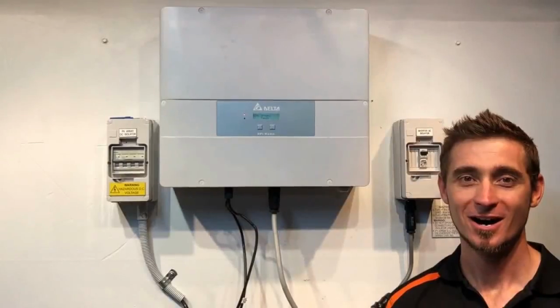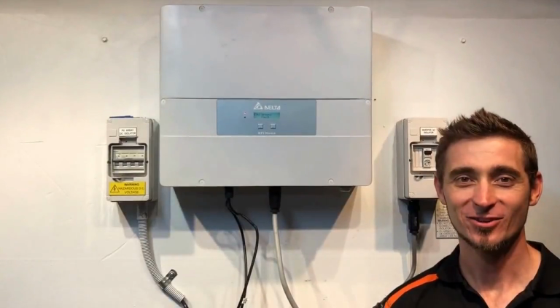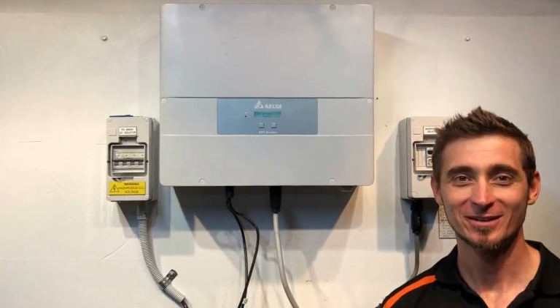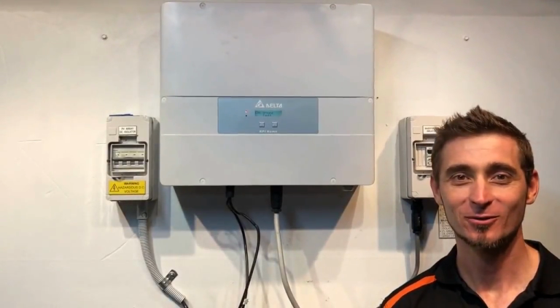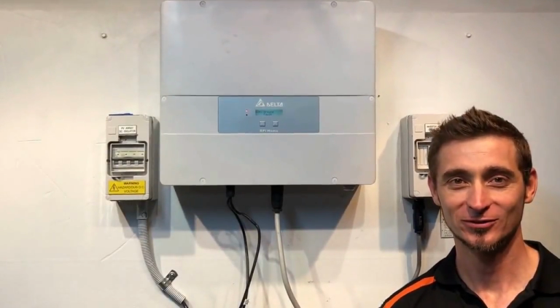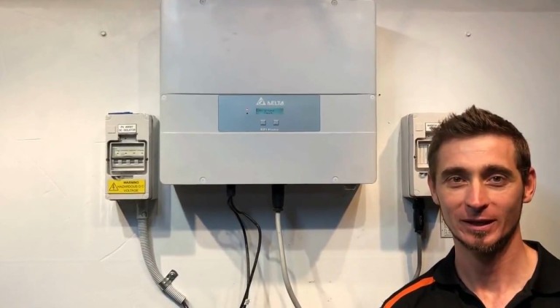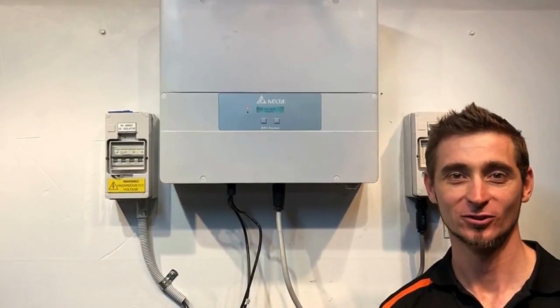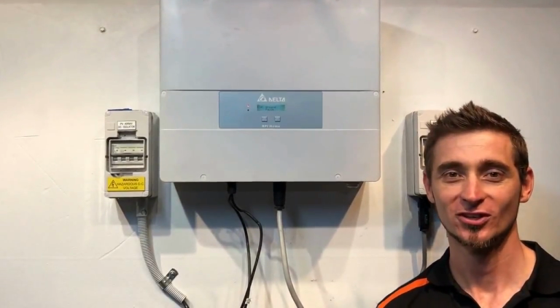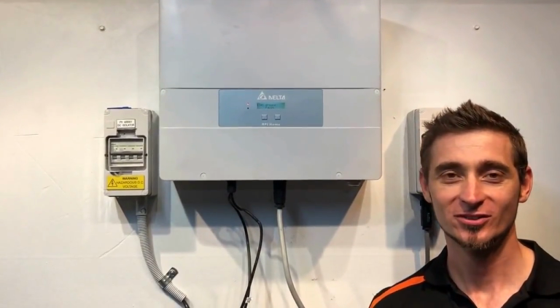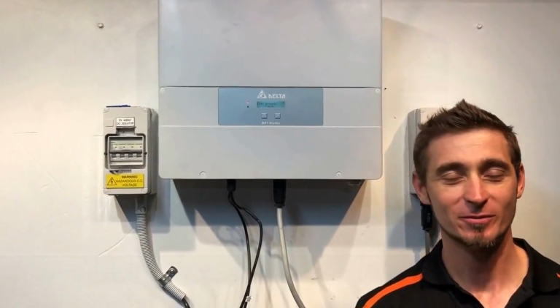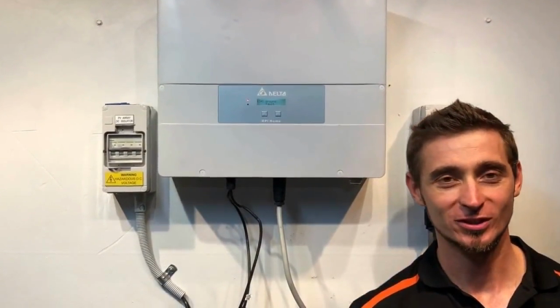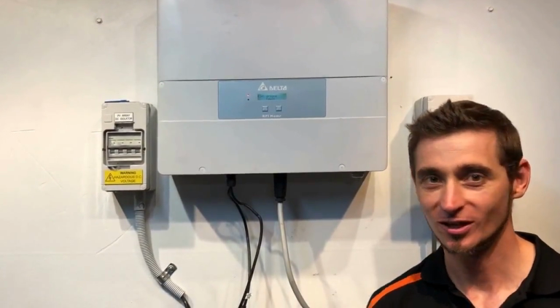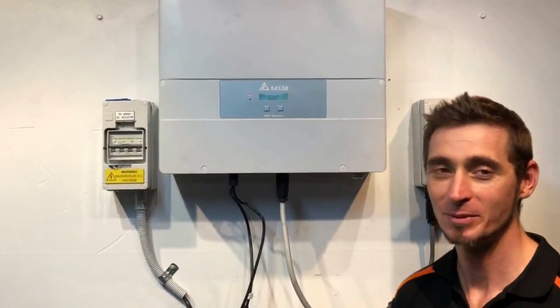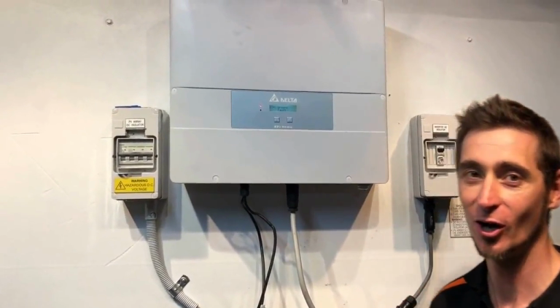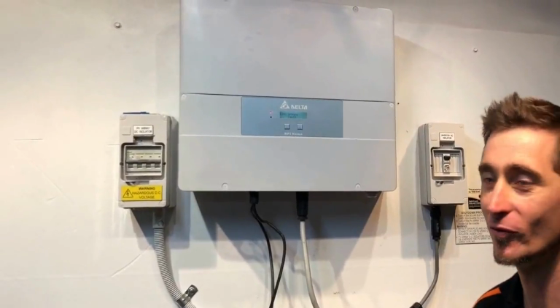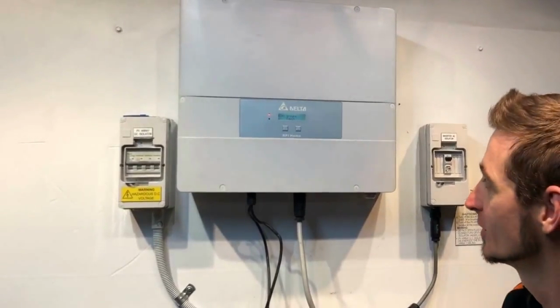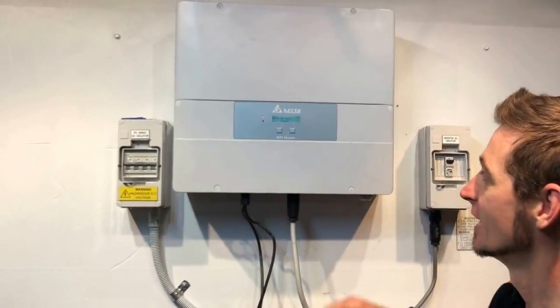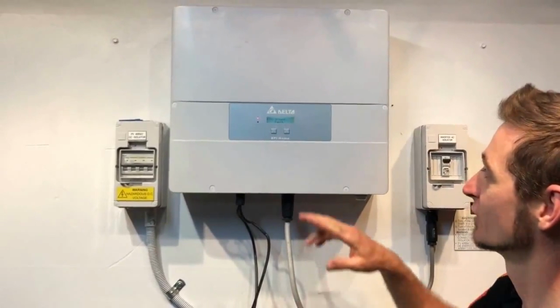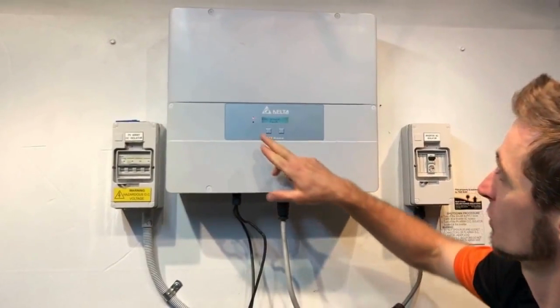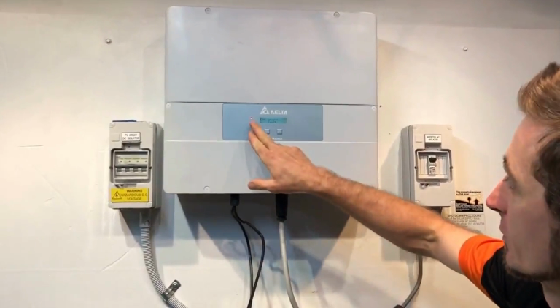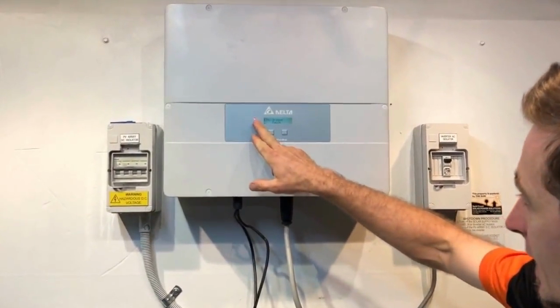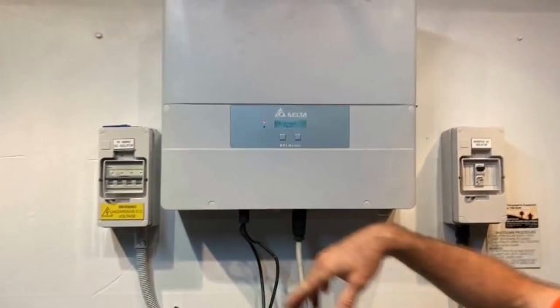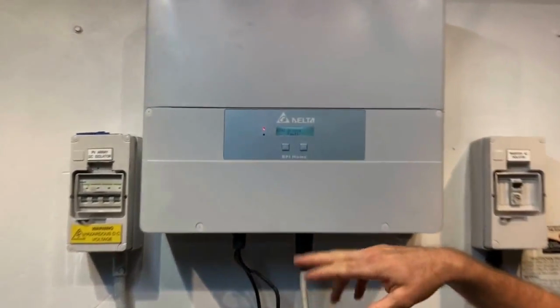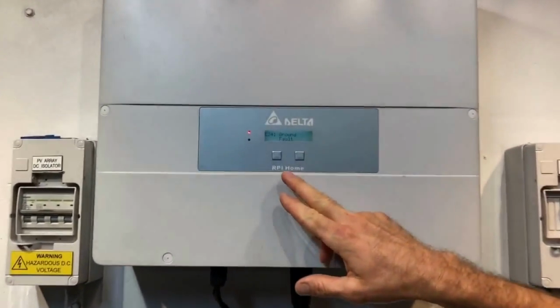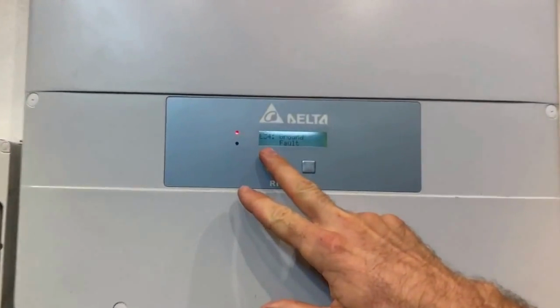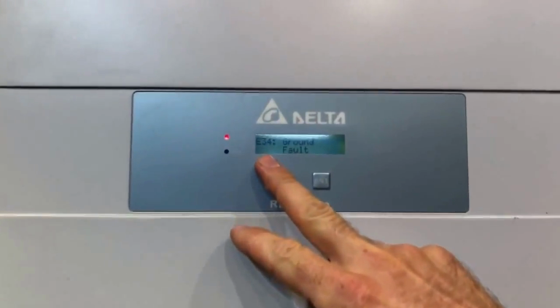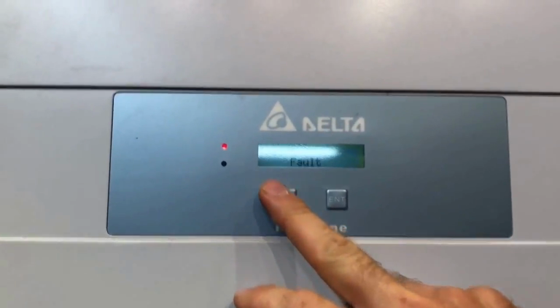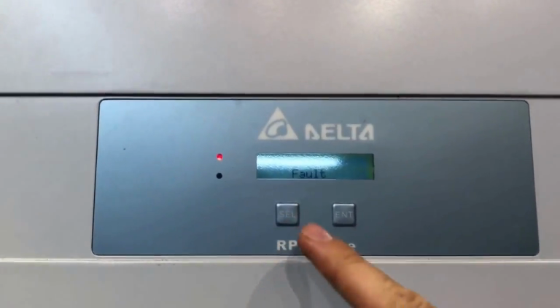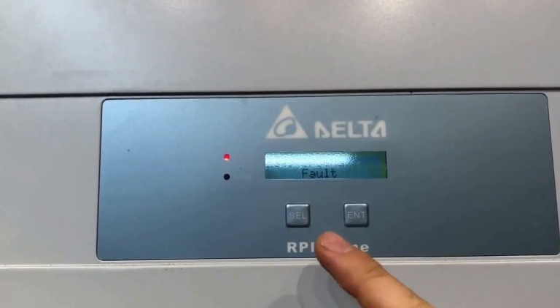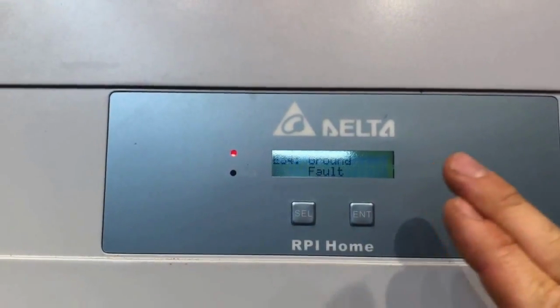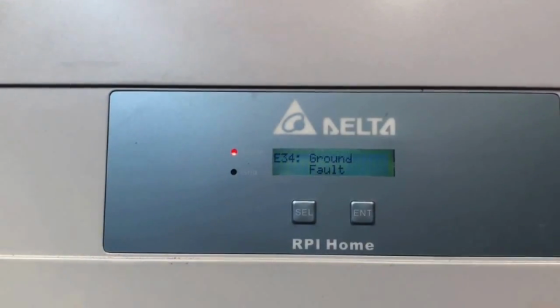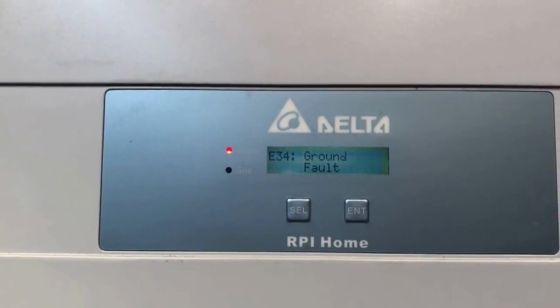Hi, Simon here from Gold Coast Solar Power Solutions. Today we've got a Delta RPI home inverter, and if you have a look here, we've got the alarm light on and it's coming up with E34, which is ground fault.